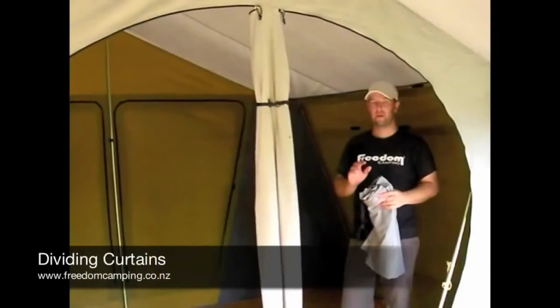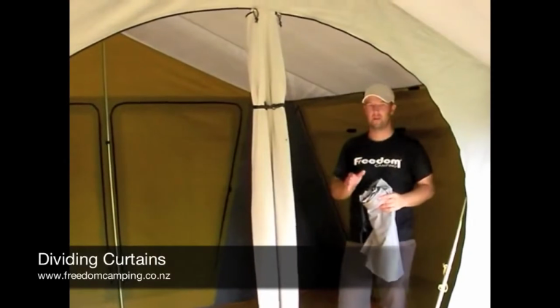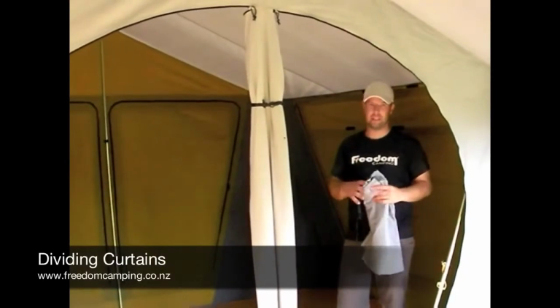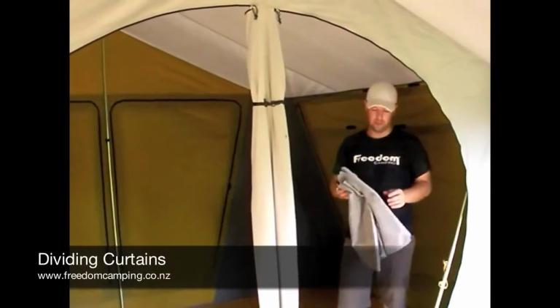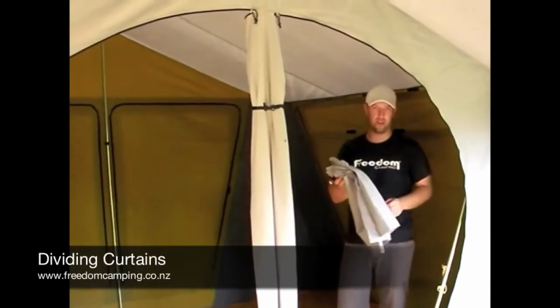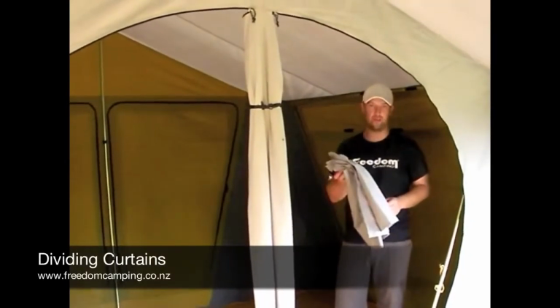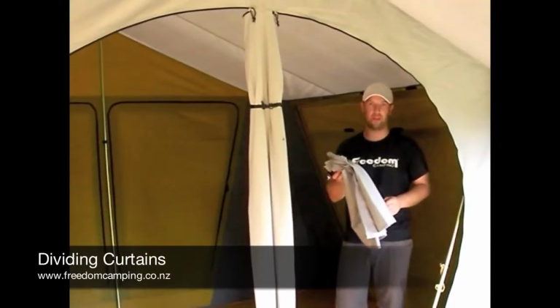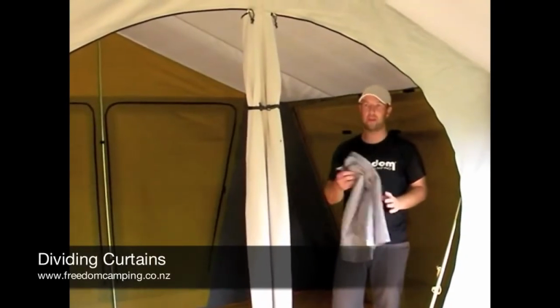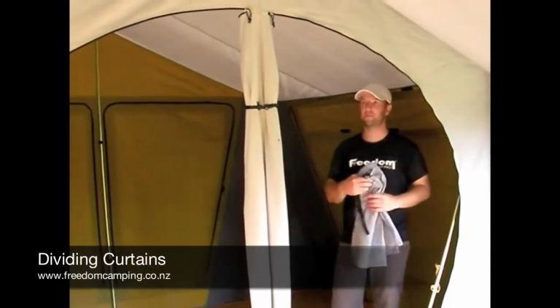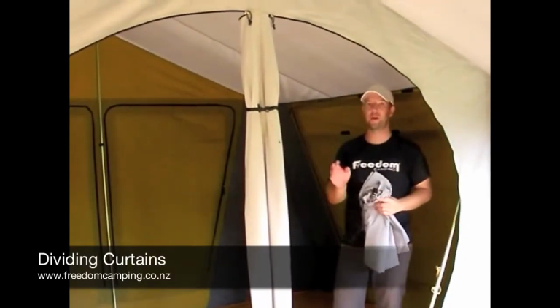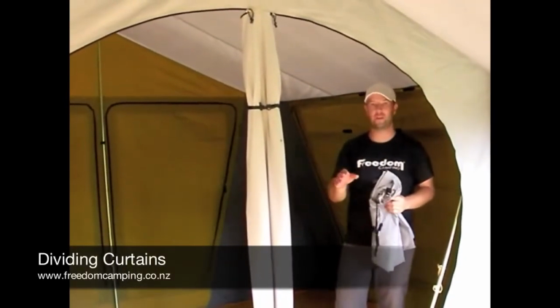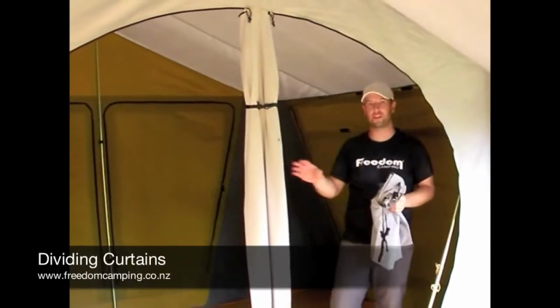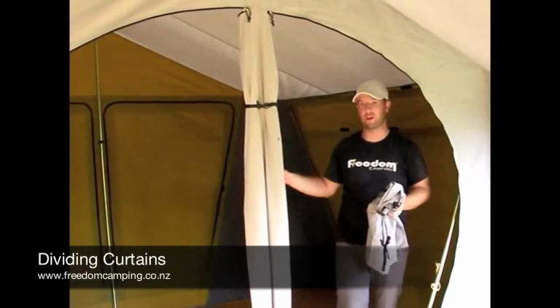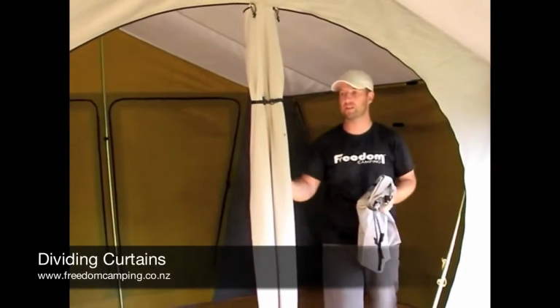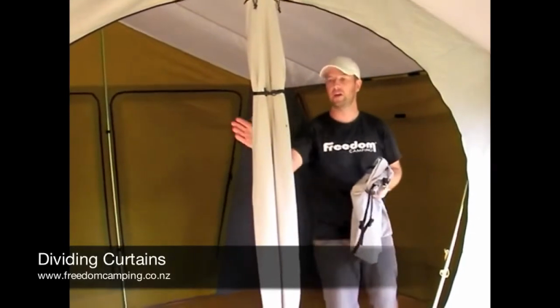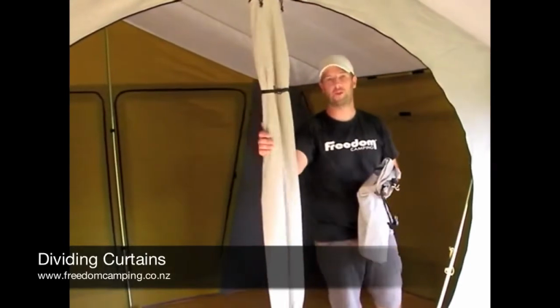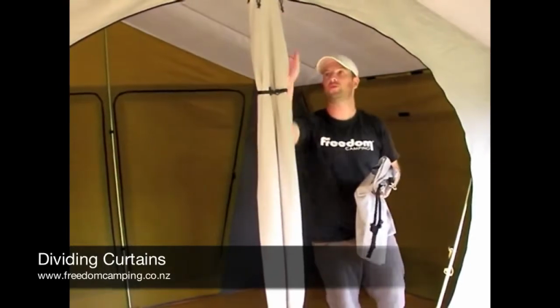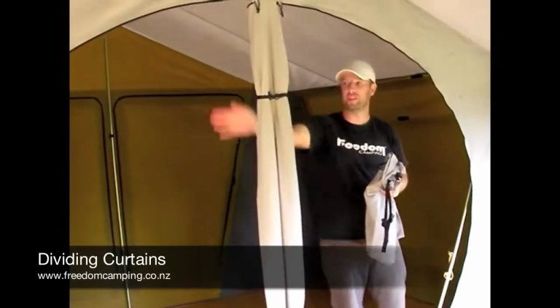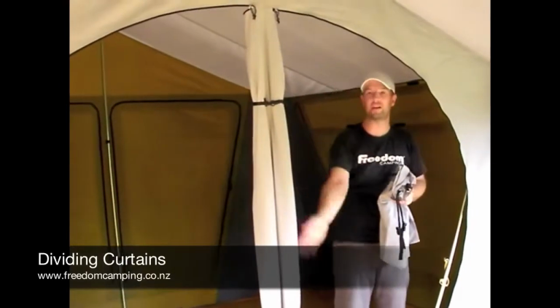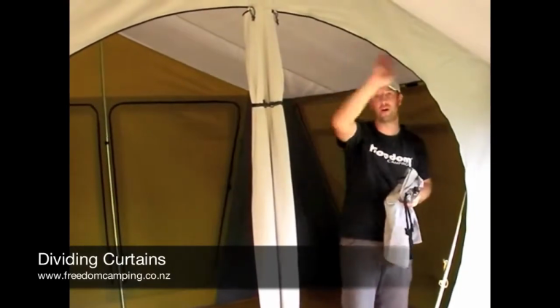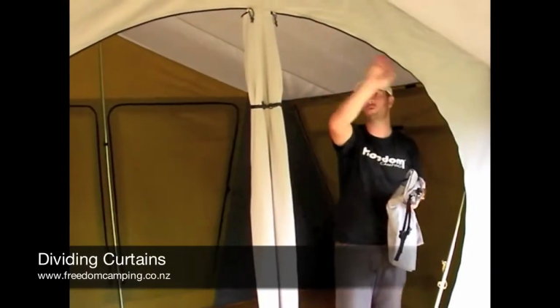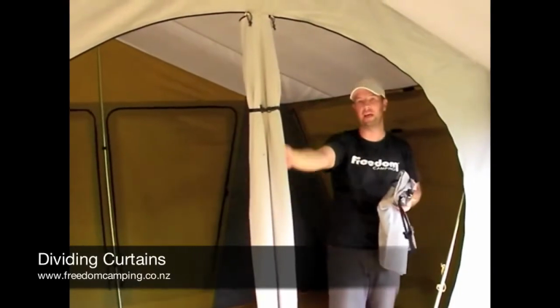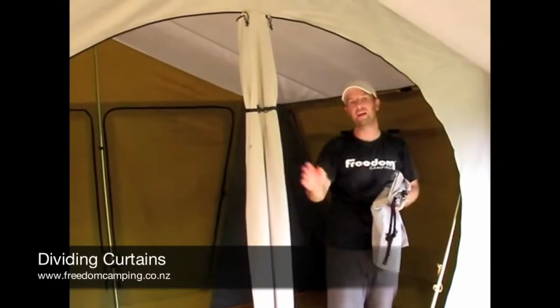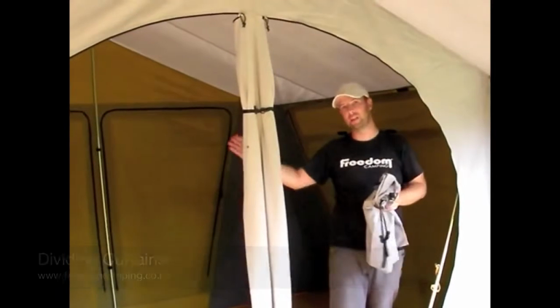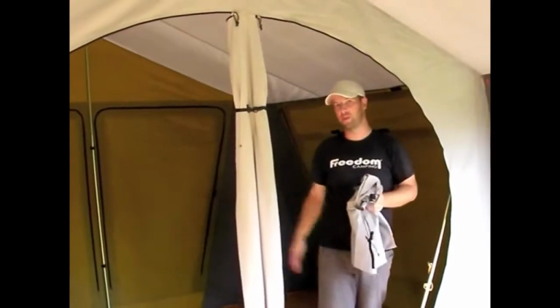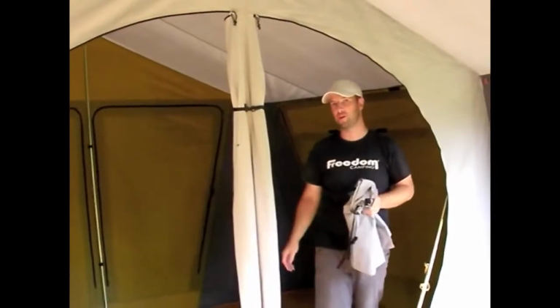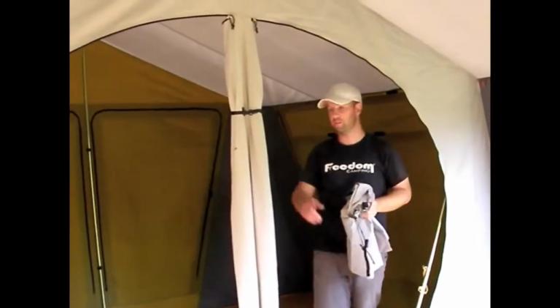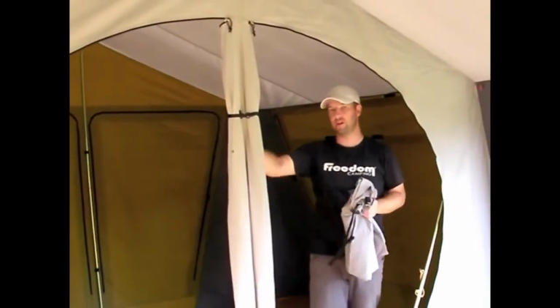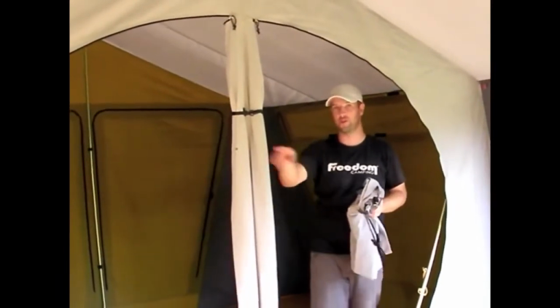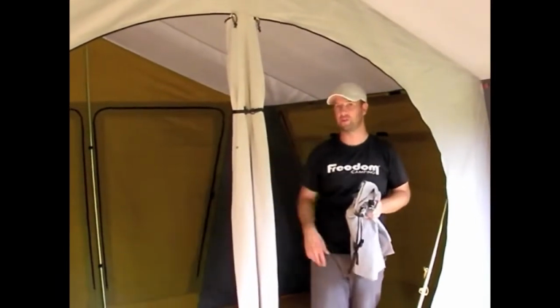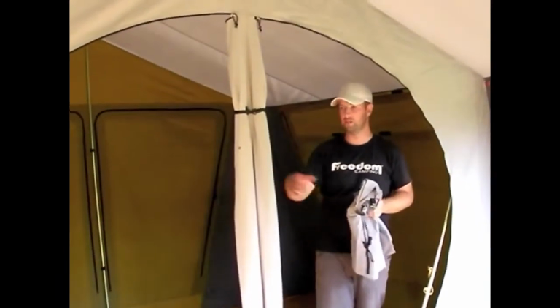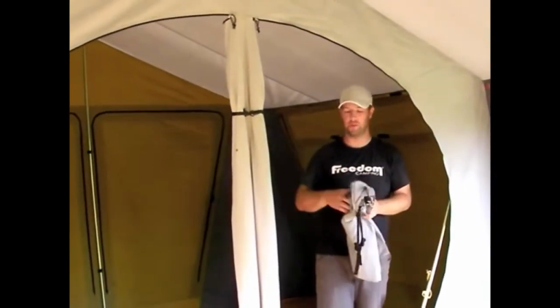Some of our tents come with dividing curtains for the rear bedroom. The way to tell whether your tent should have one is that if there are two doors in the main dividing wall it means it comes with a dividing curtain to separate it into two bedrooms — hence why there are two doors.